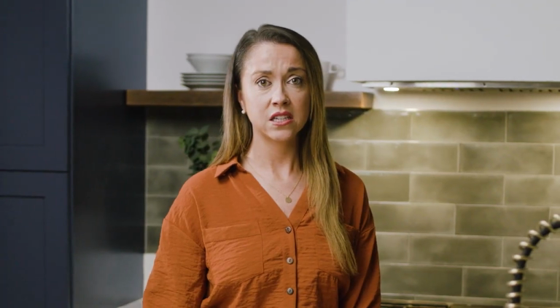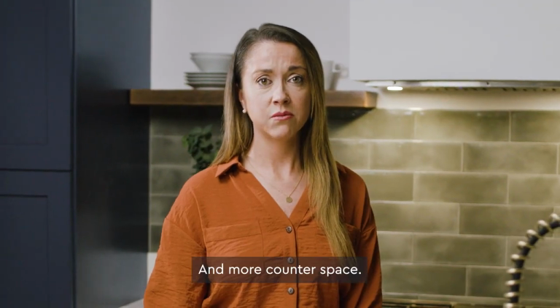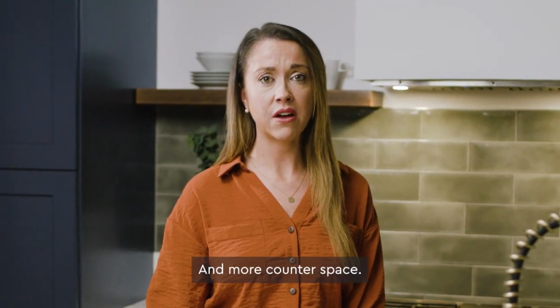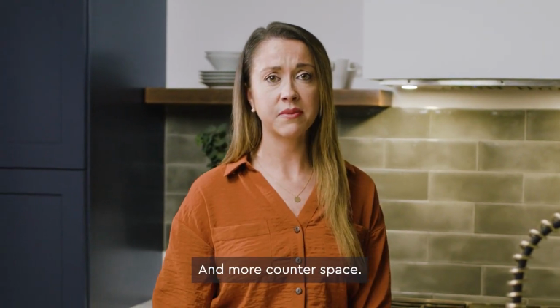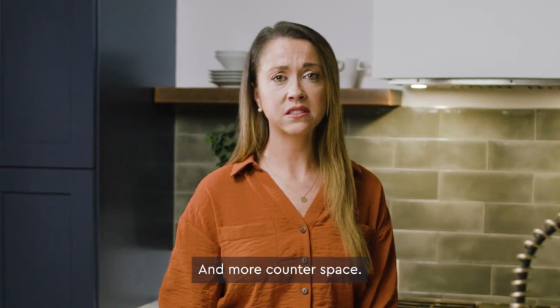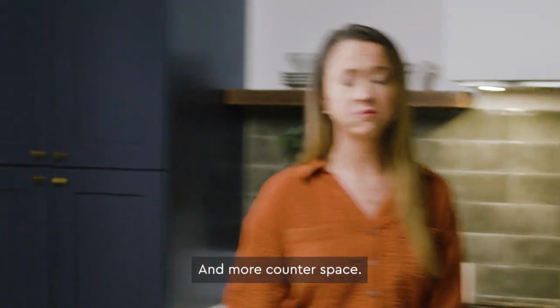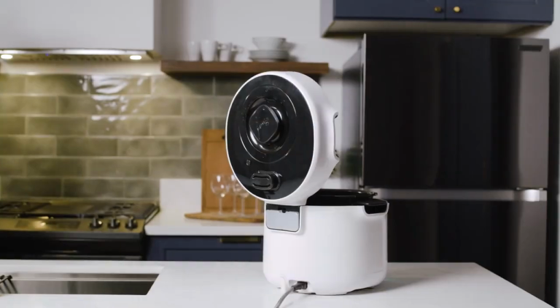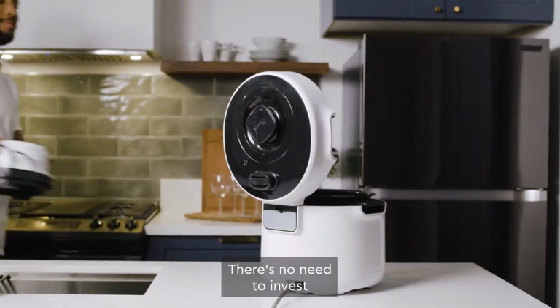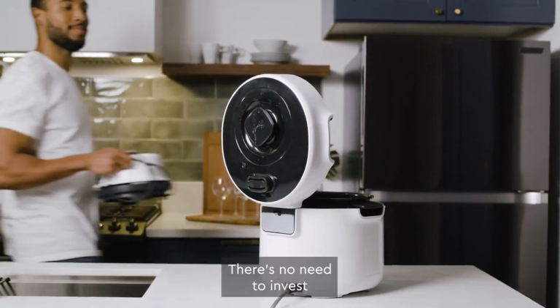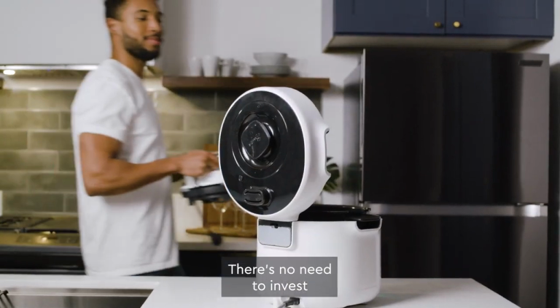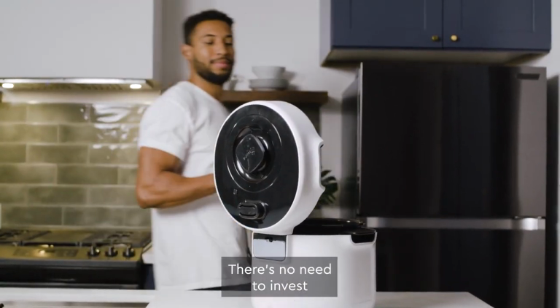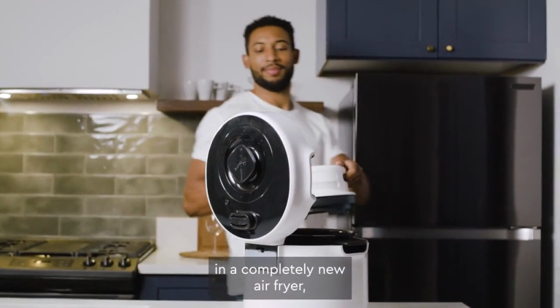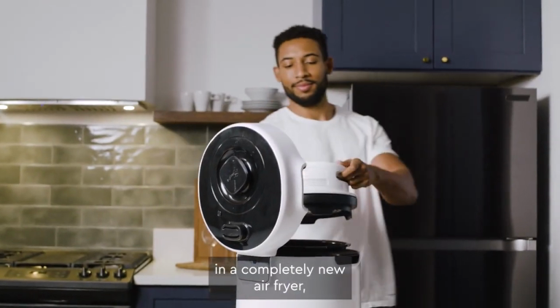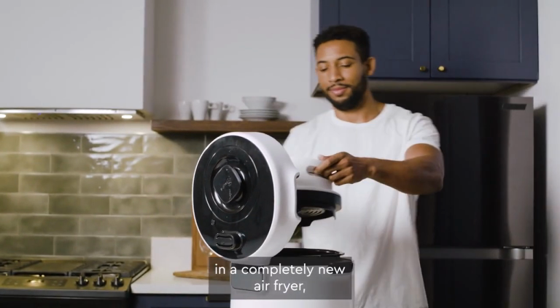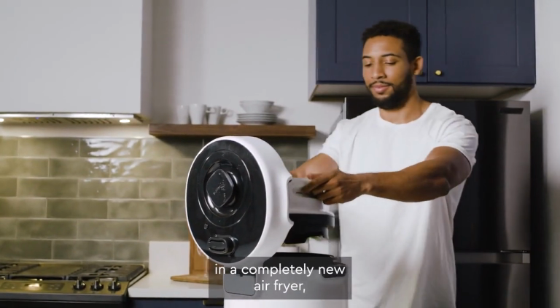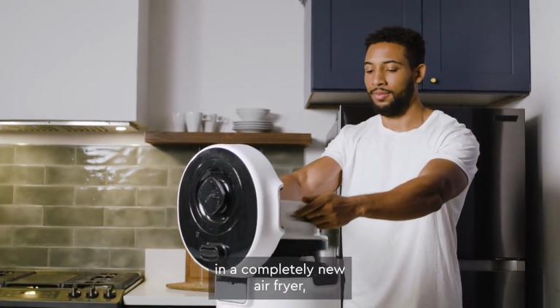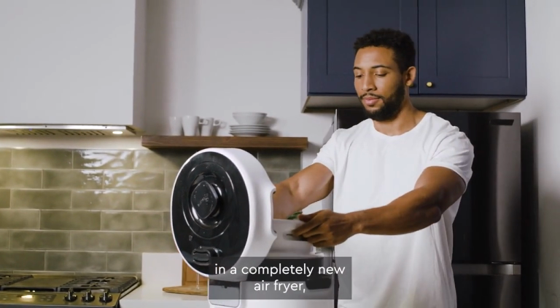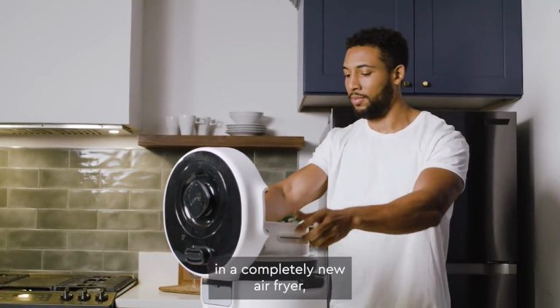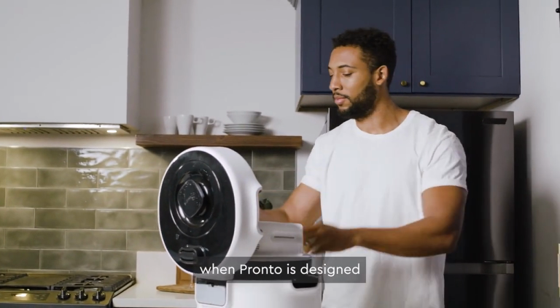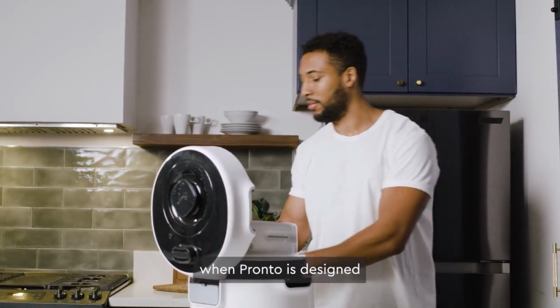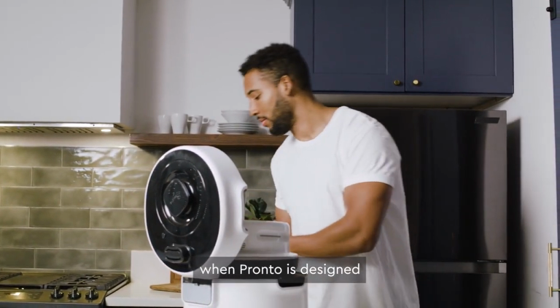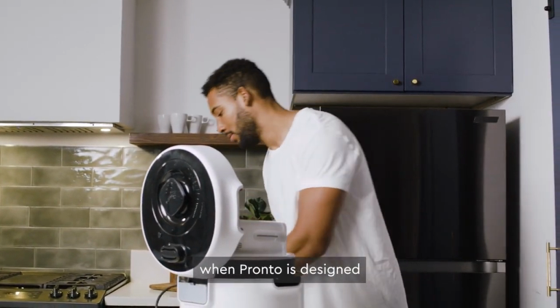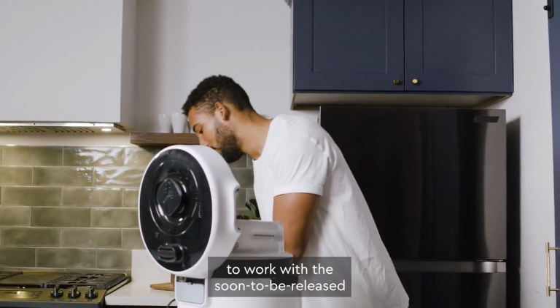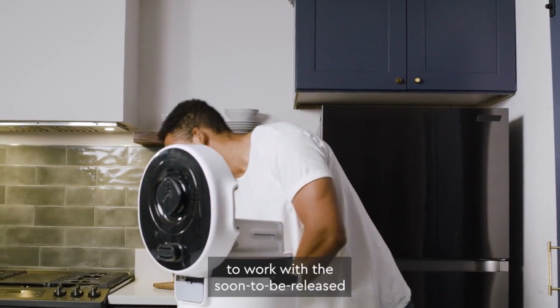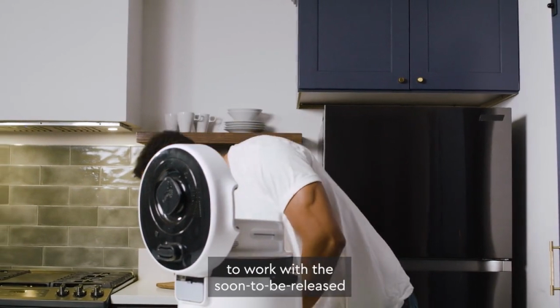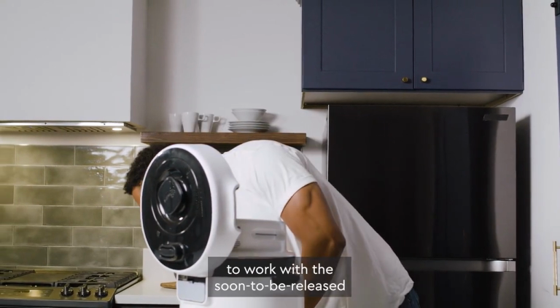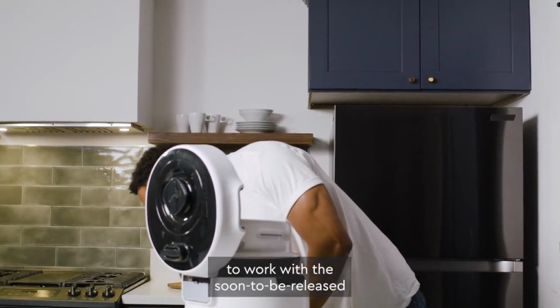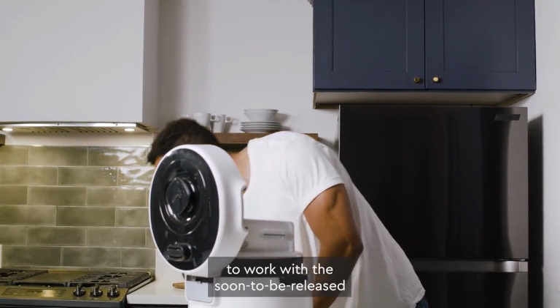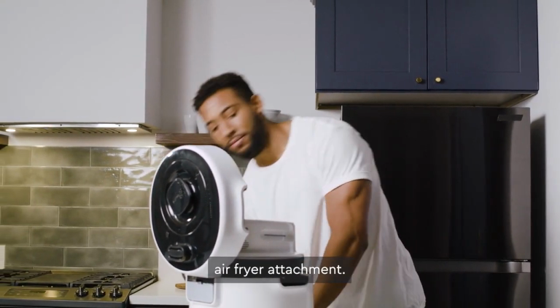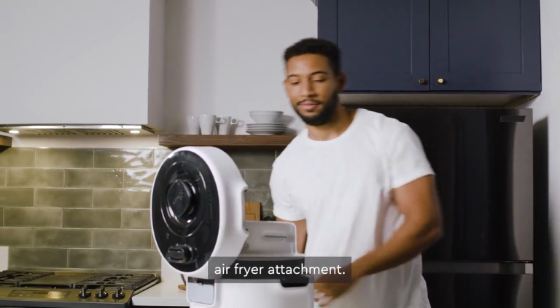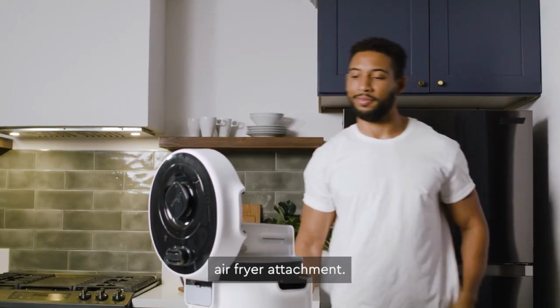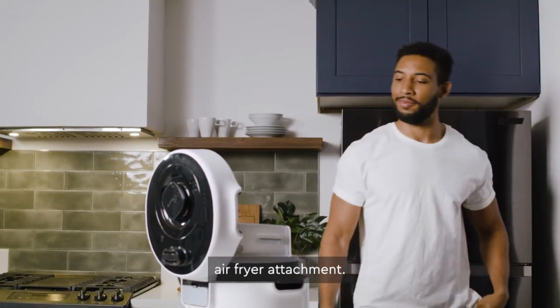I'm sure I could have all of those without the guilt if I had an air fryer — and more counter space. There's no need to invest in a completely new air fryer when Pronto is designed to work with the soon-to-be released air fryer attachment.